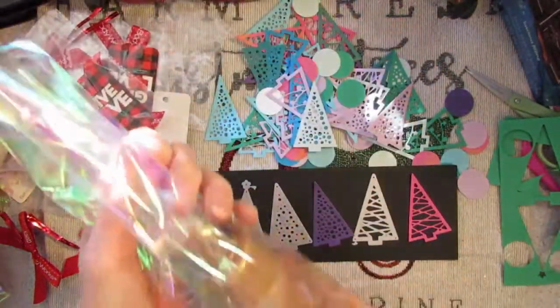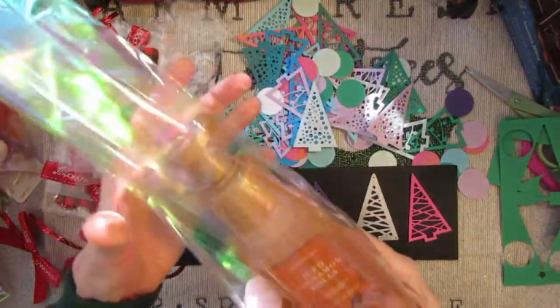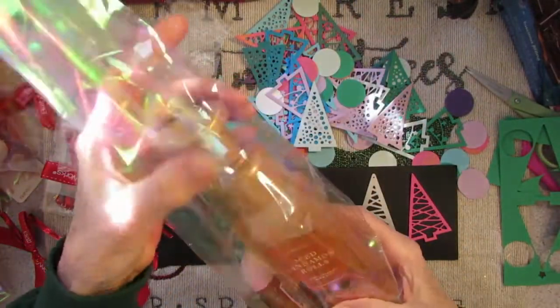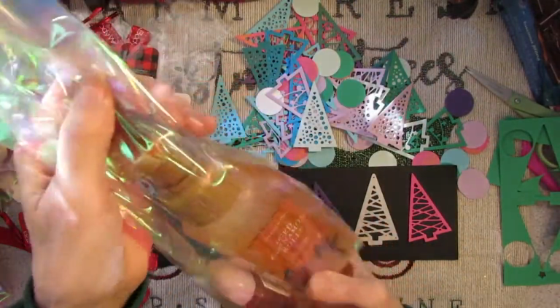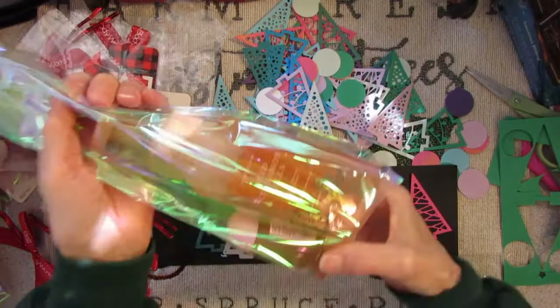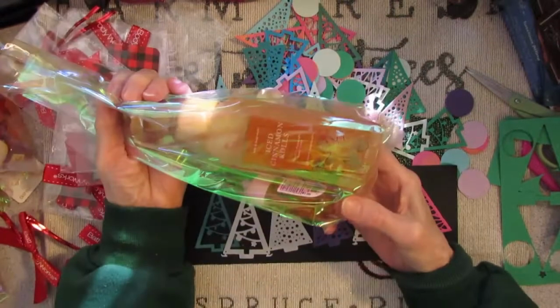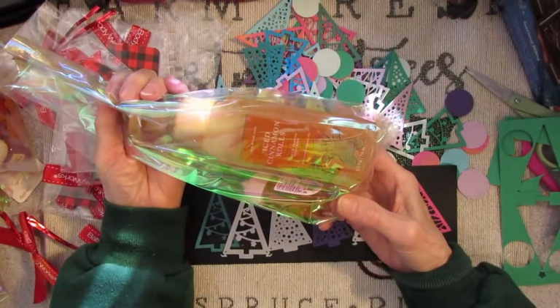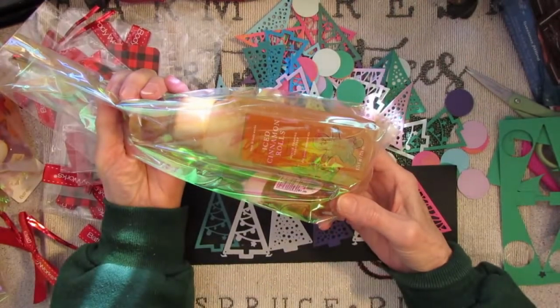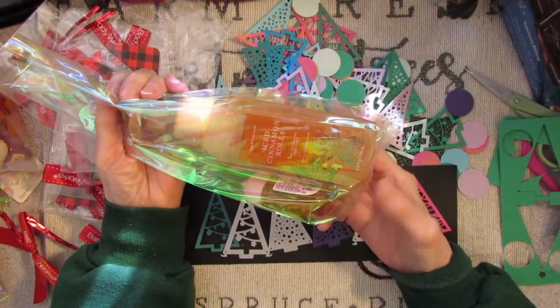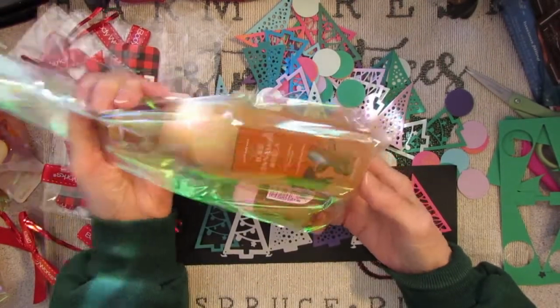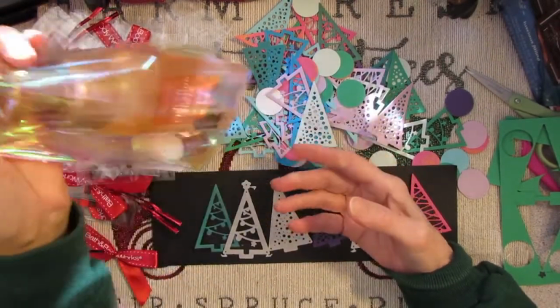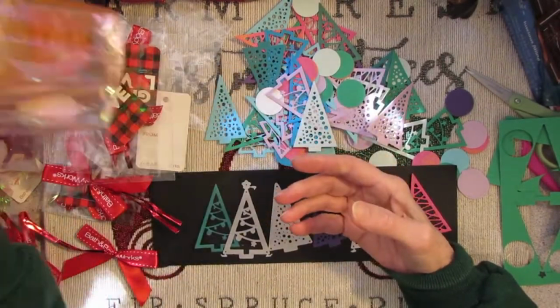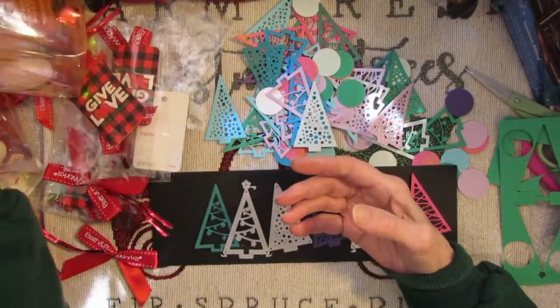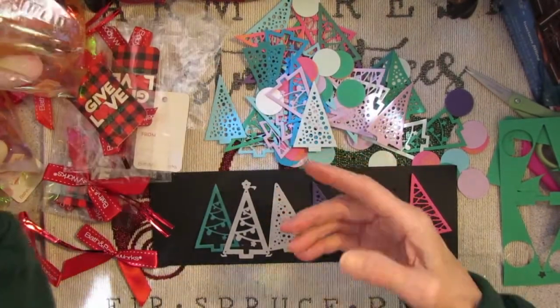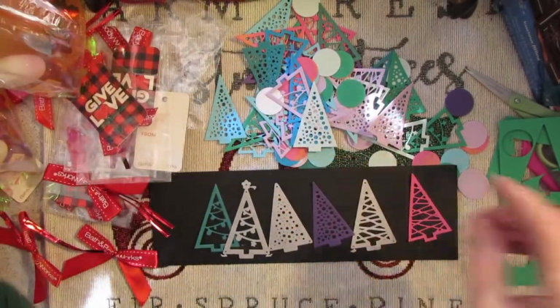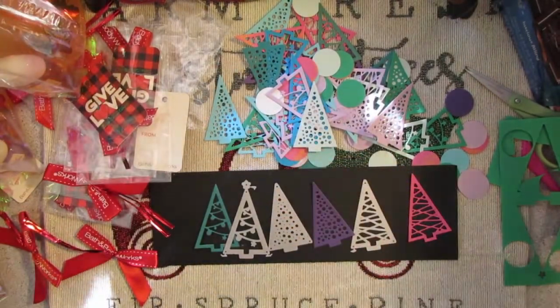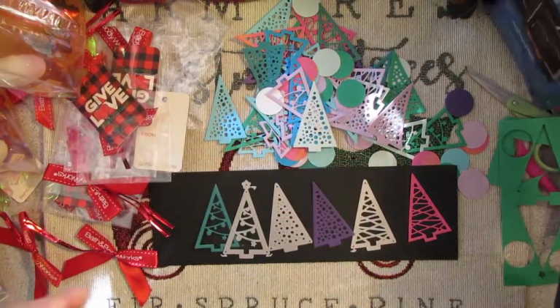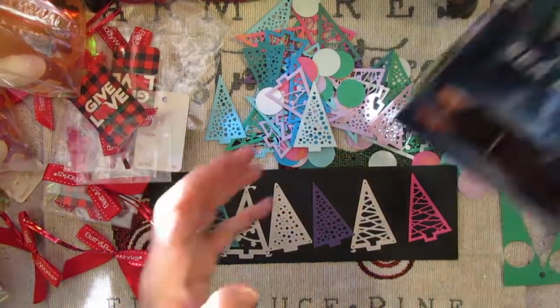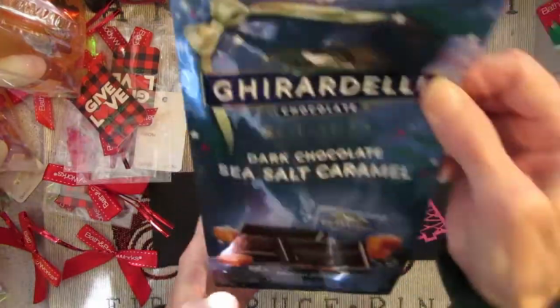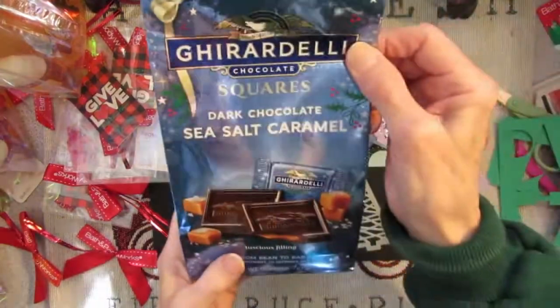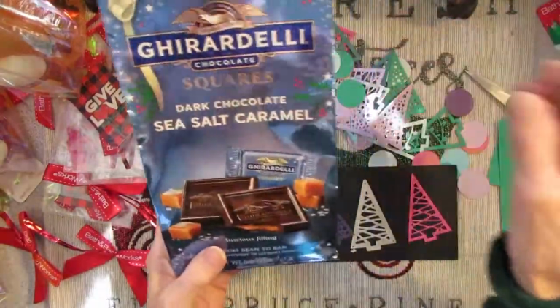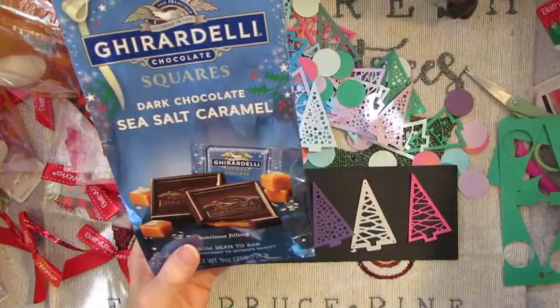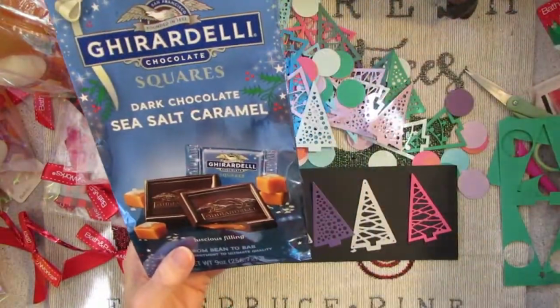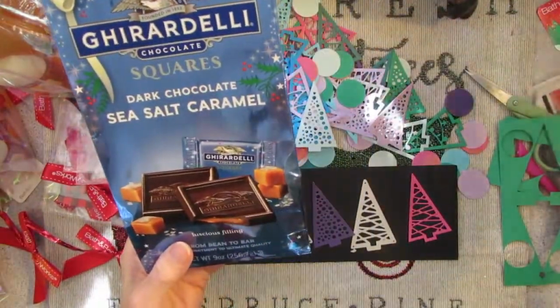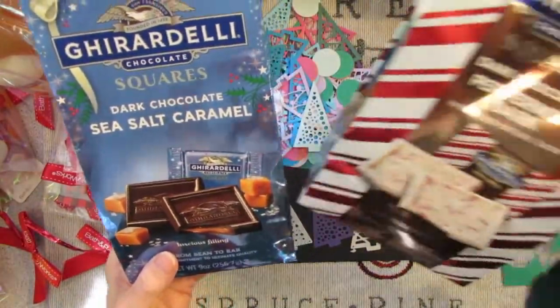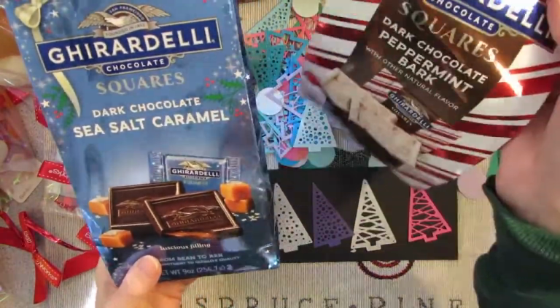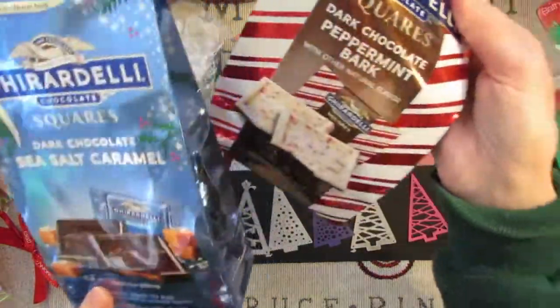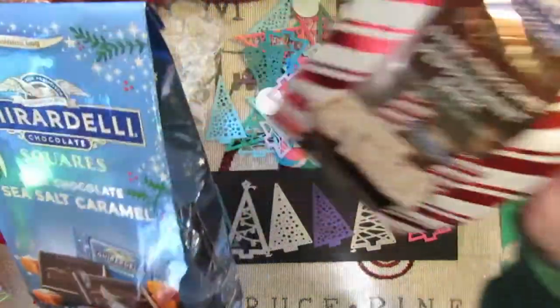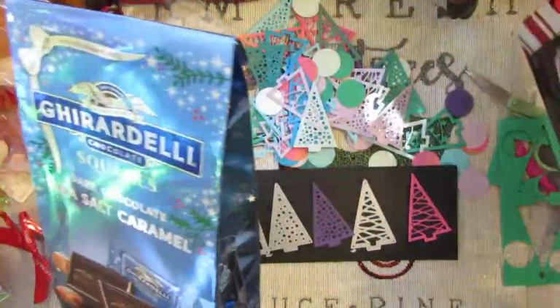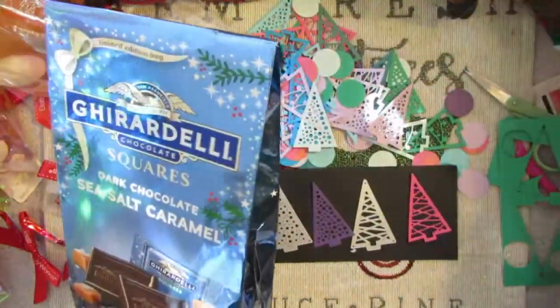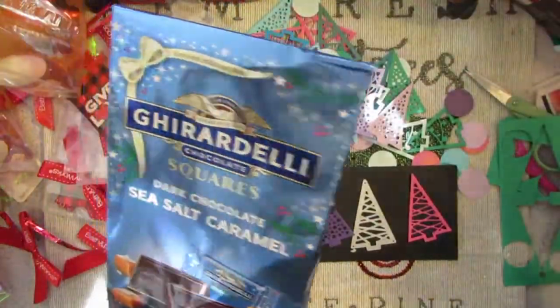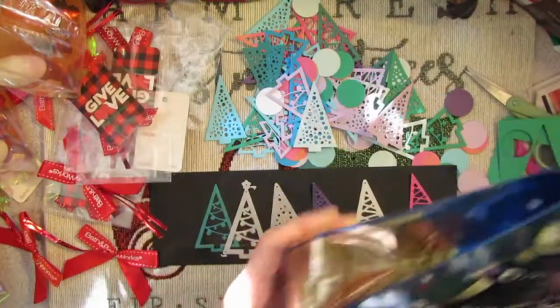I started putting it together and then I thought I should add something to it, so I bought some Ghirardelli chocolate. I figured I'll put a couple pieces of chocolate in each one.